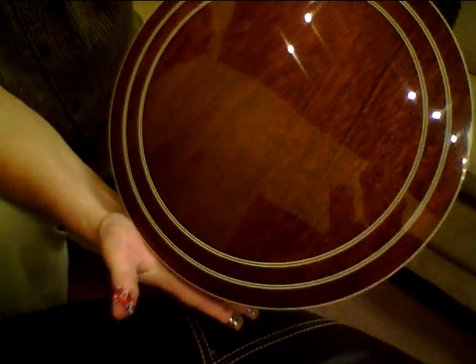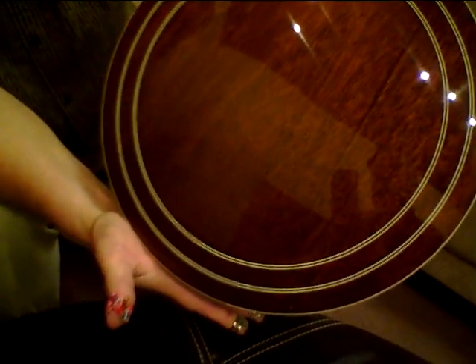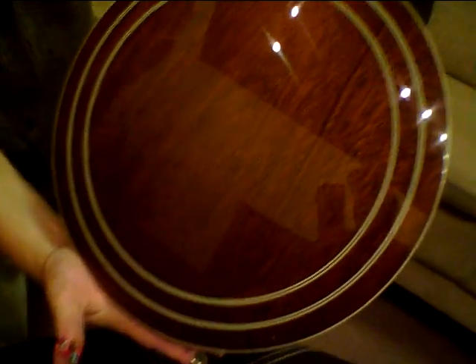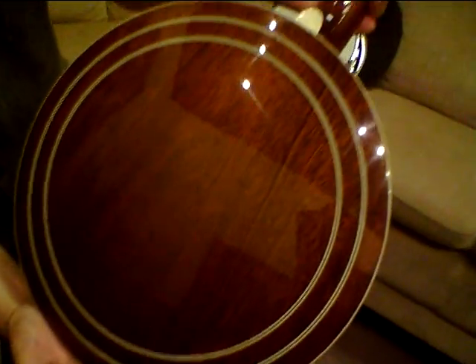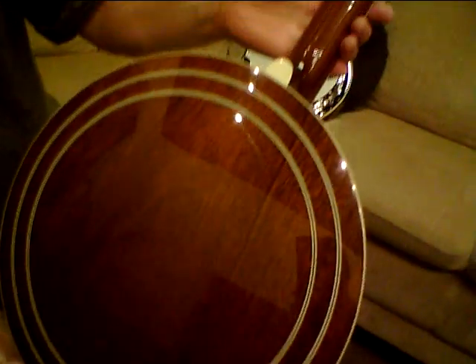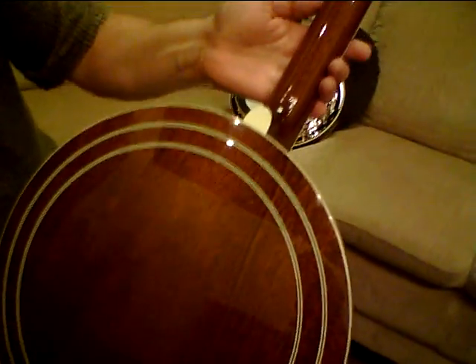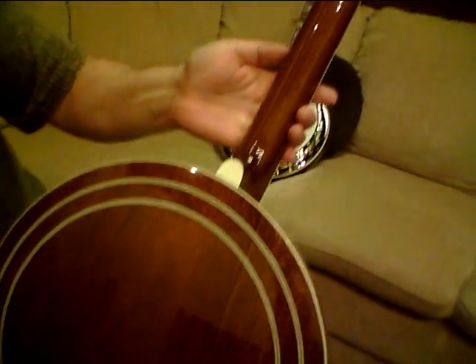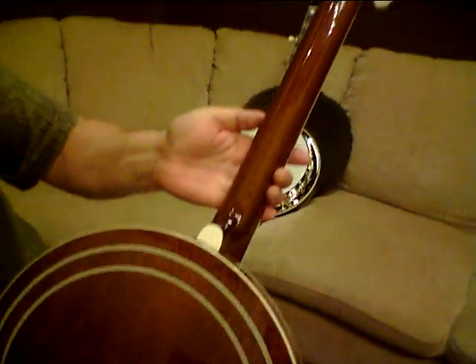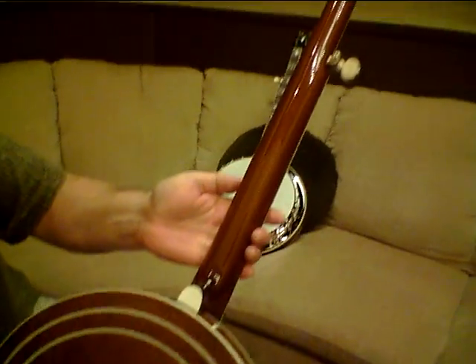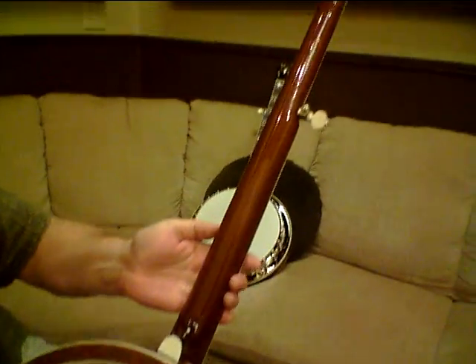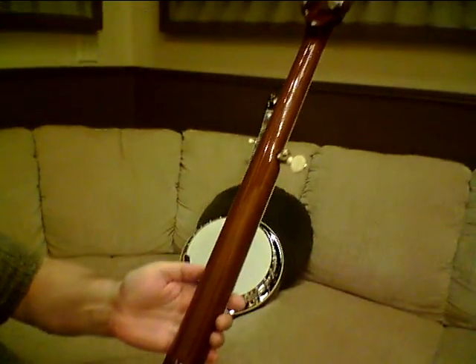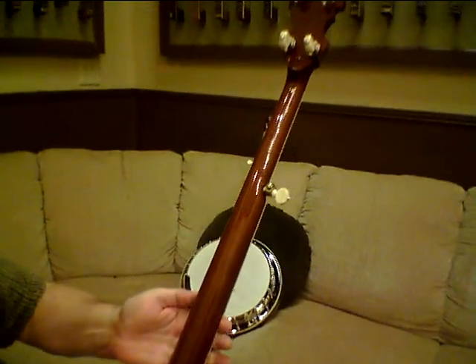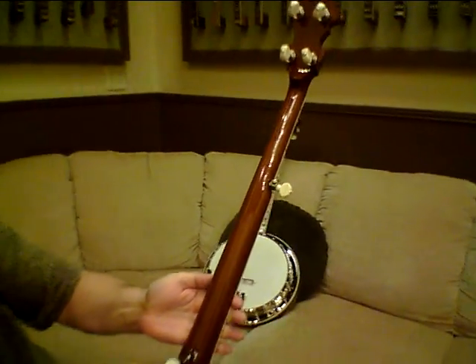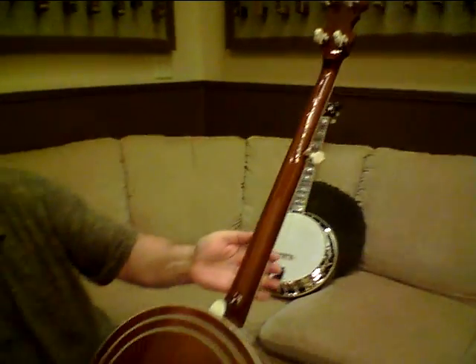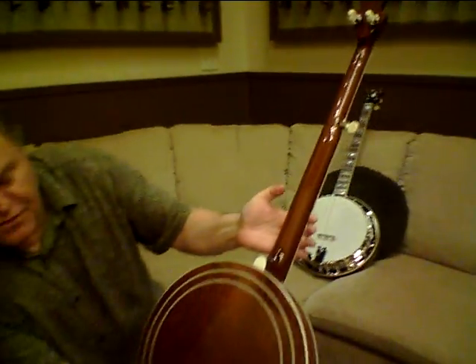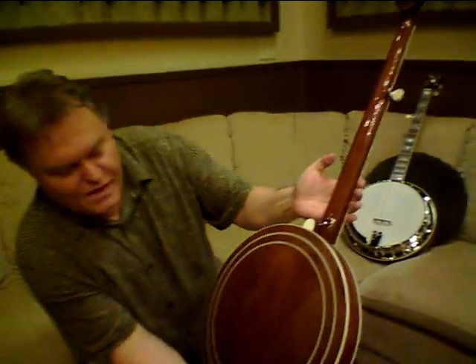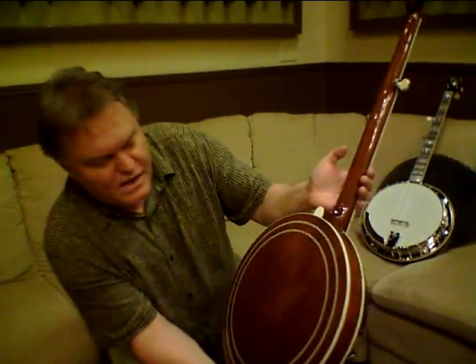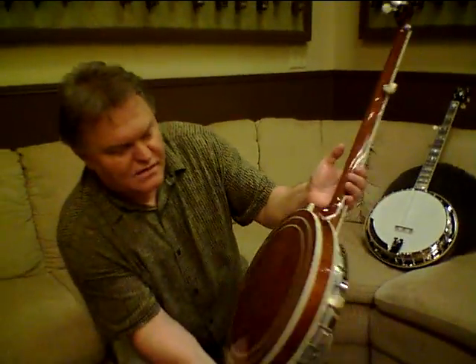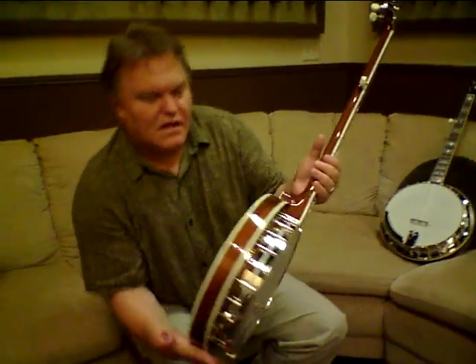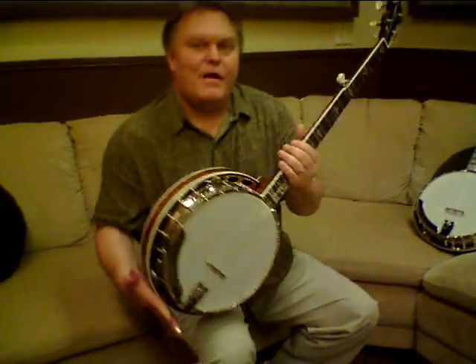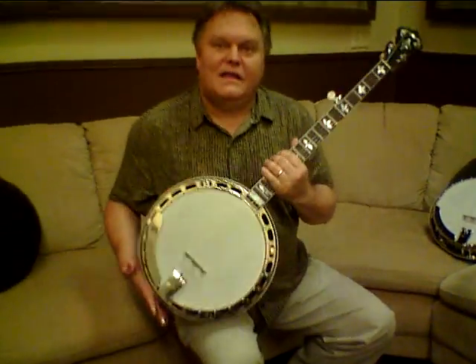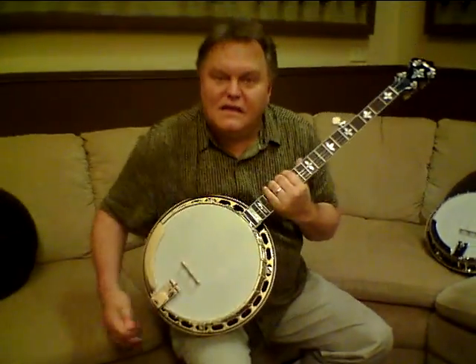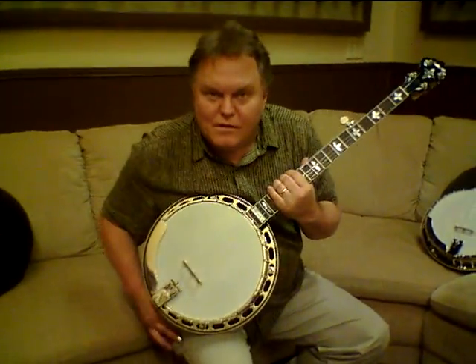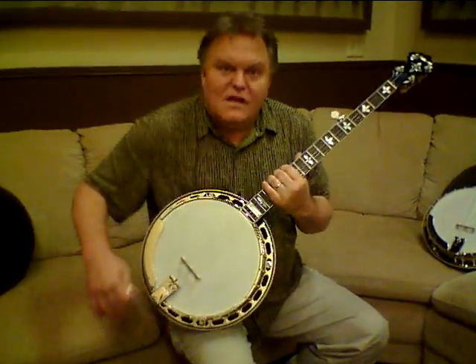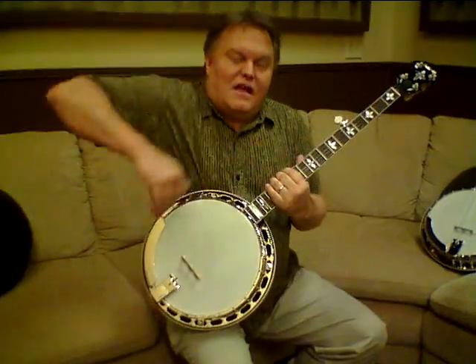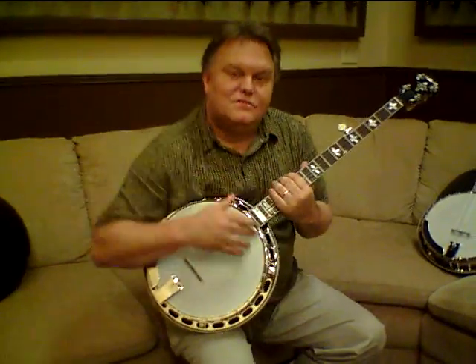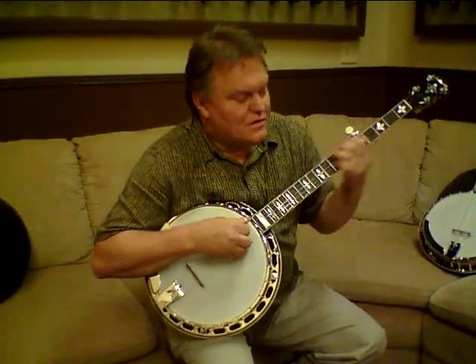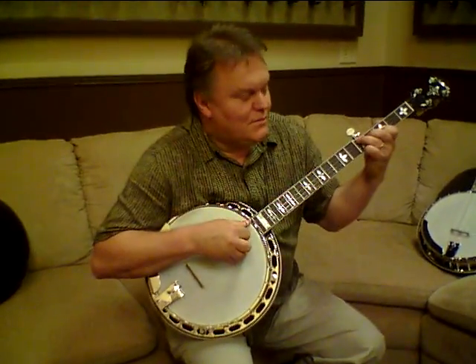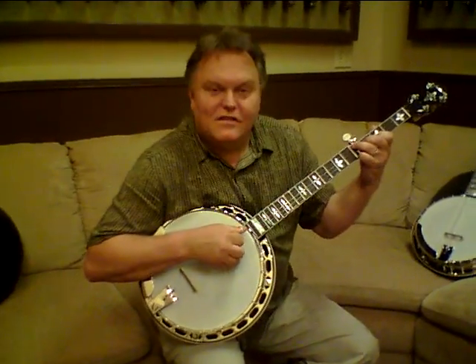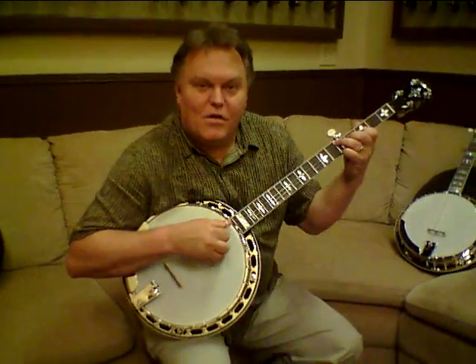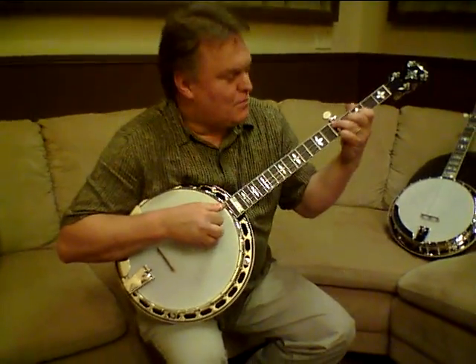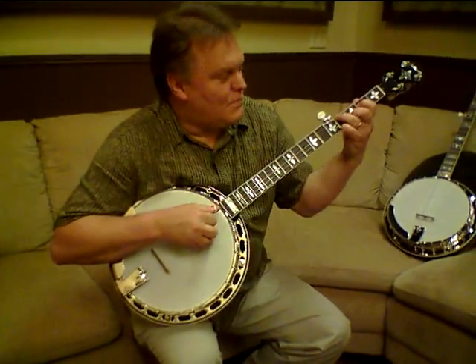These are going to our dealer, First Quality Music in Louisville, Kentucky. So if you're over that way, come on by and give them a look. Come on over and play them.